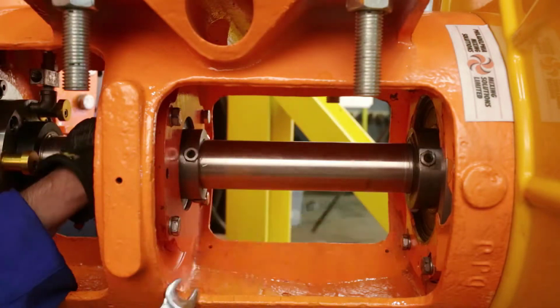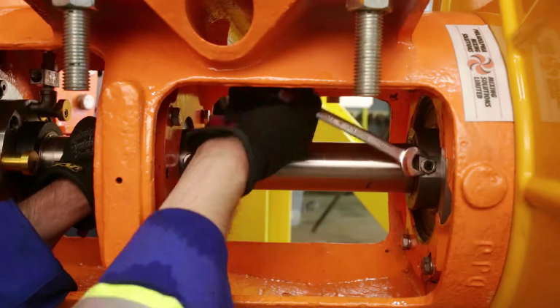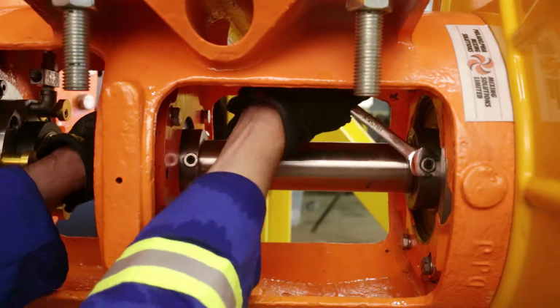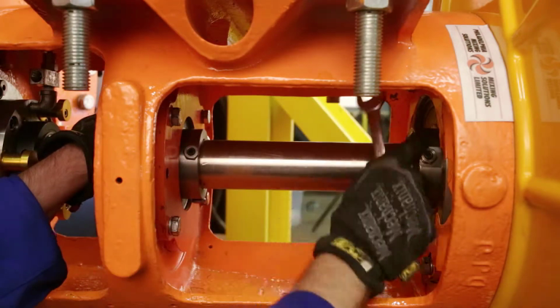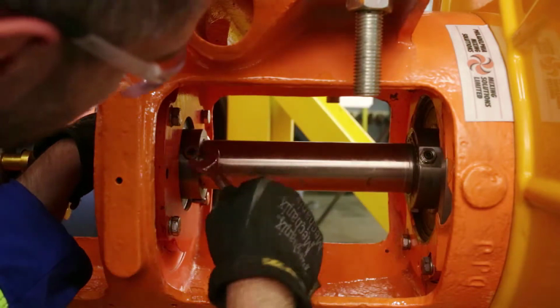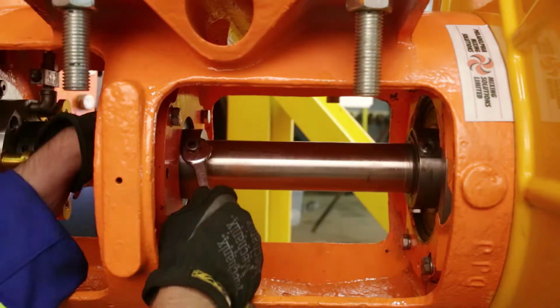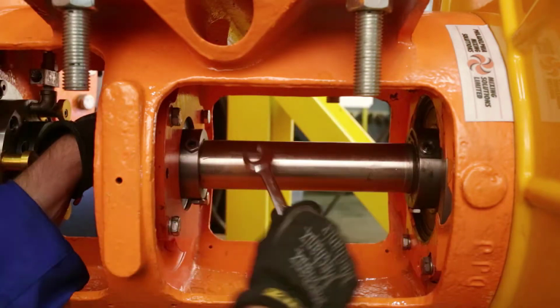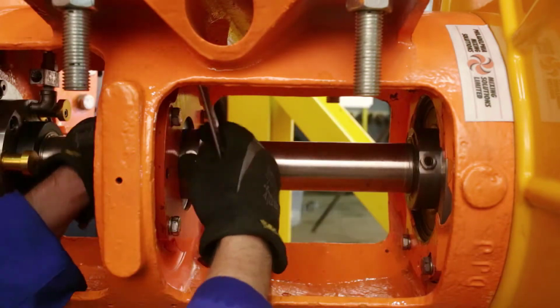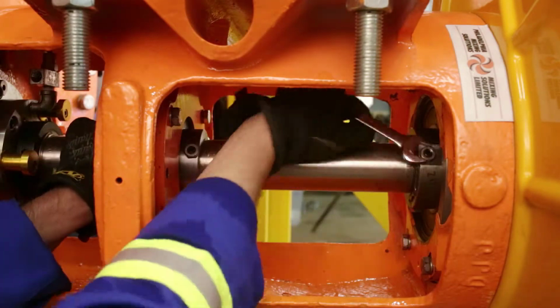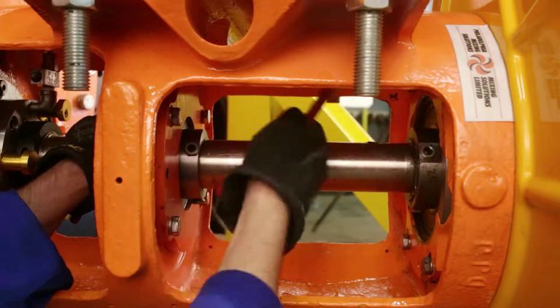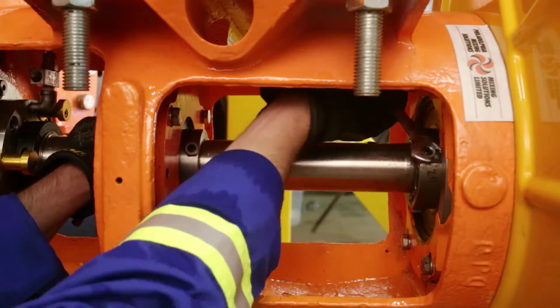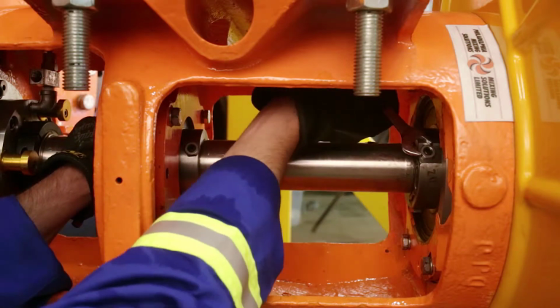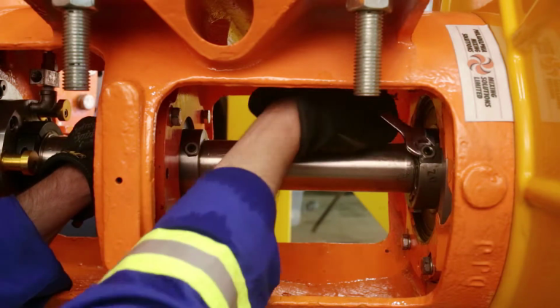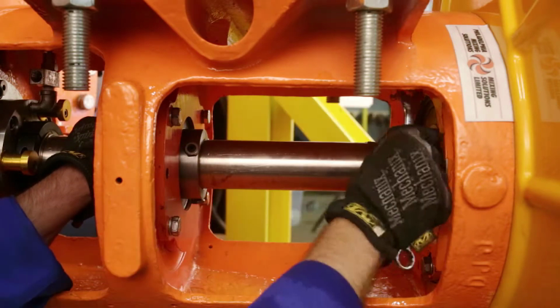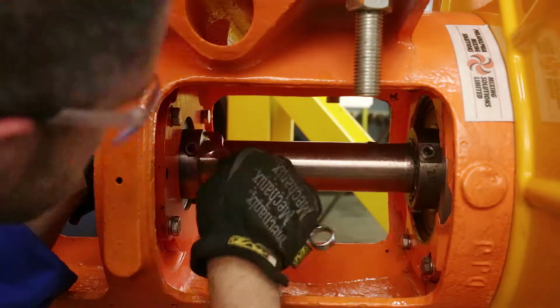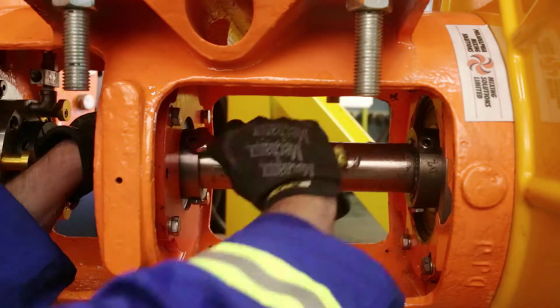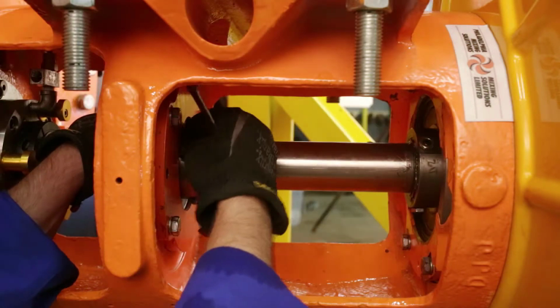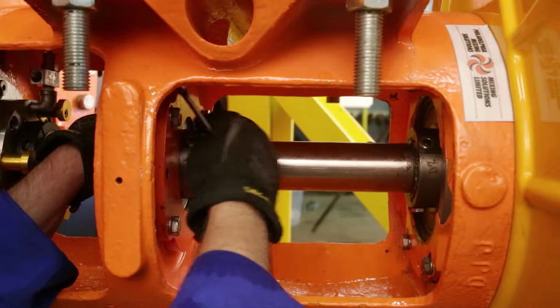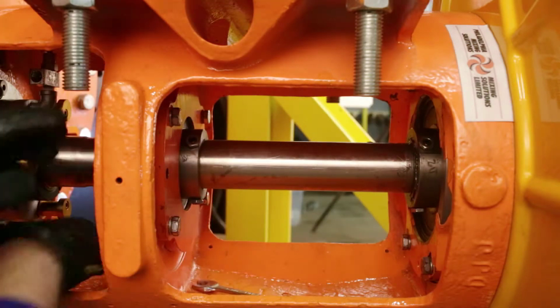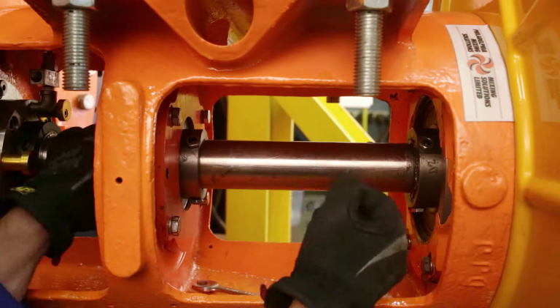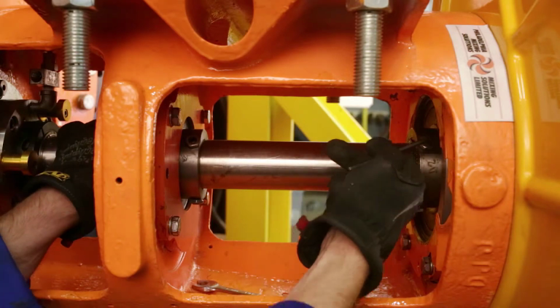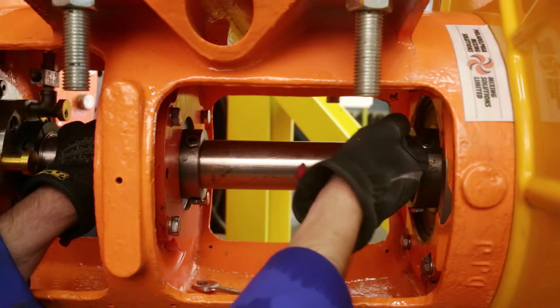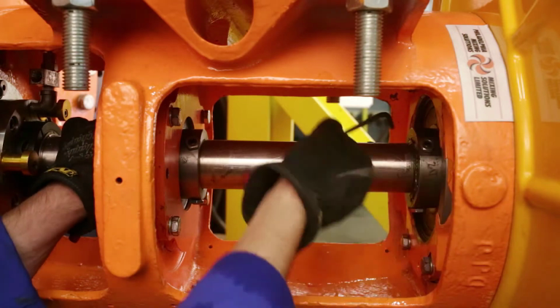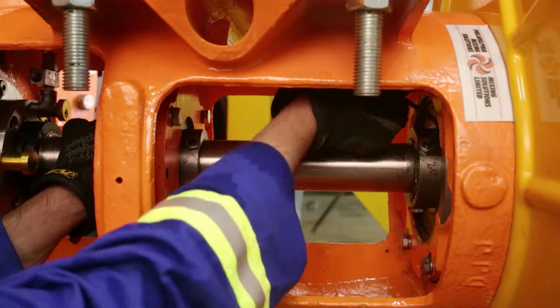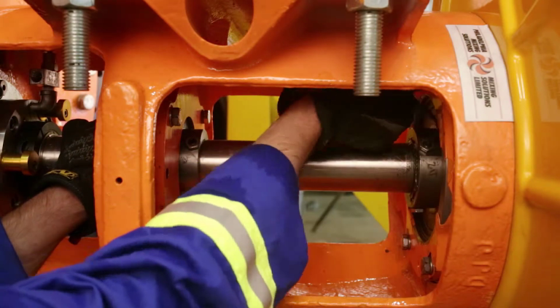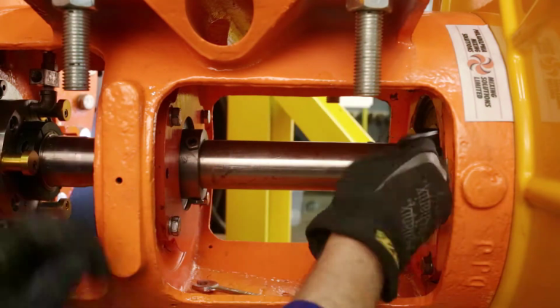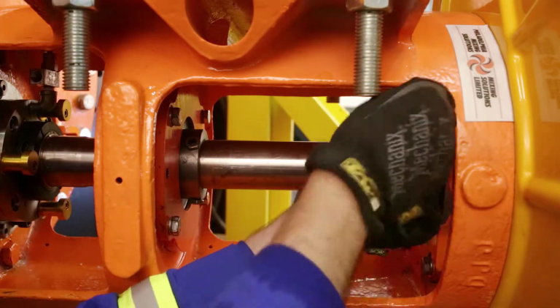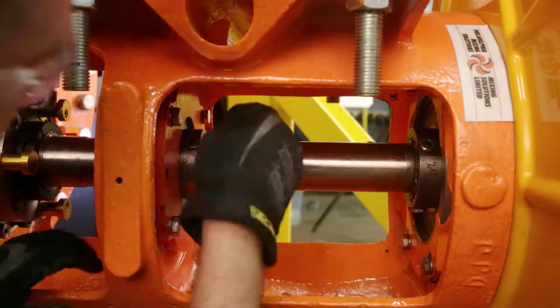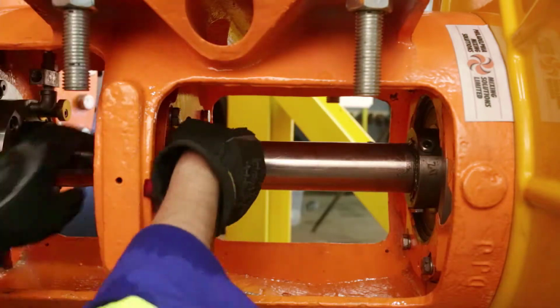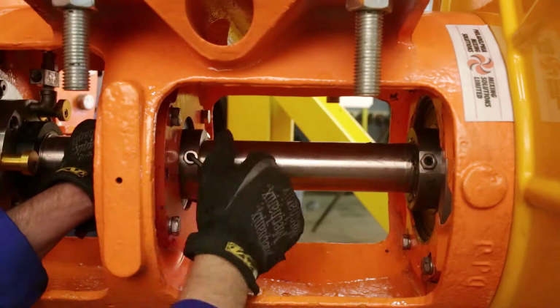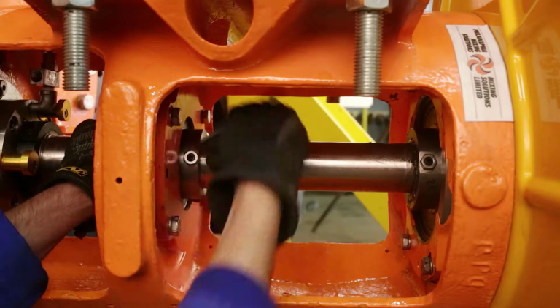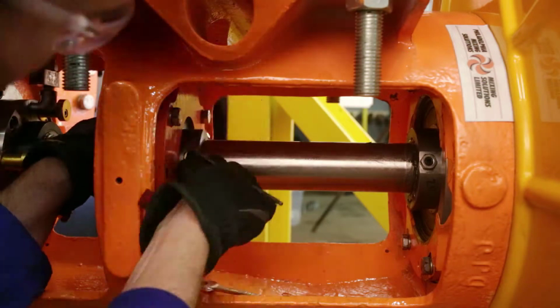First, loosen the nuts — you can then rotate the shaft by hand to make this a little bit easier. Now loosen the set screws. The set screws should be backed out about a turn and a half so they clear the shaft and any areas of the shaft.